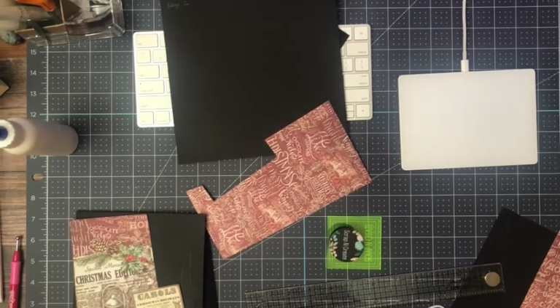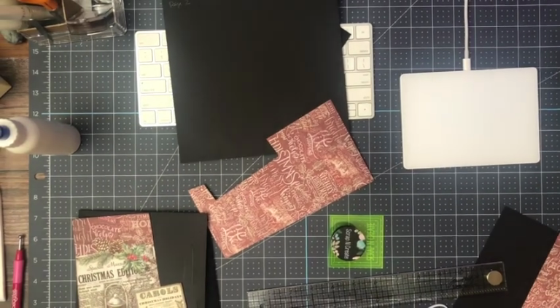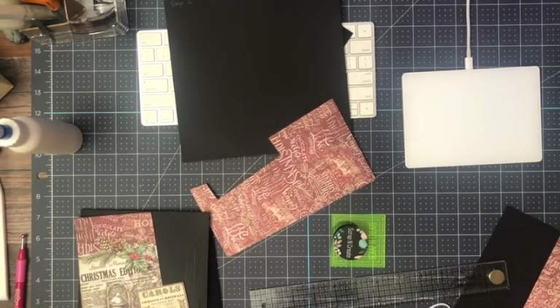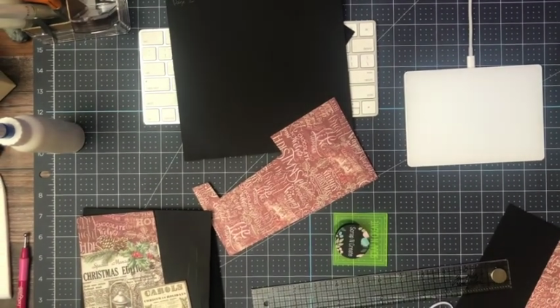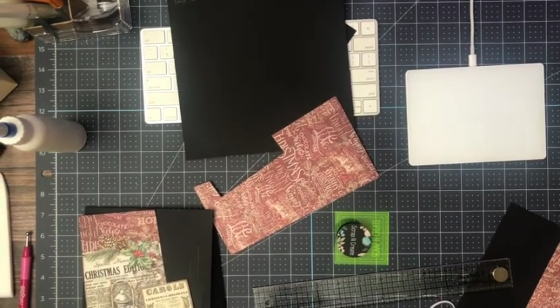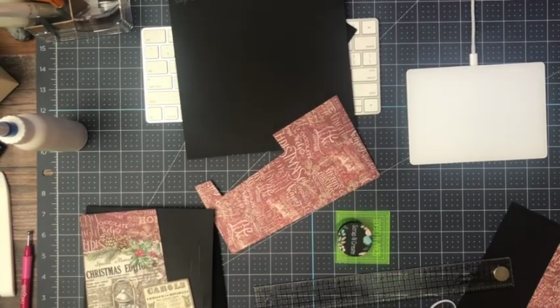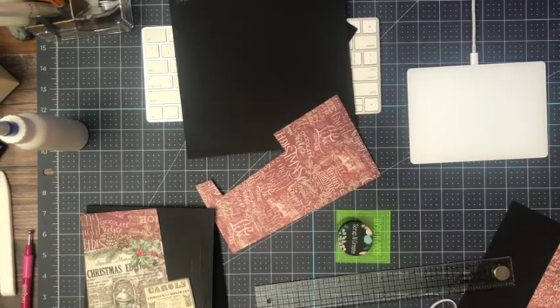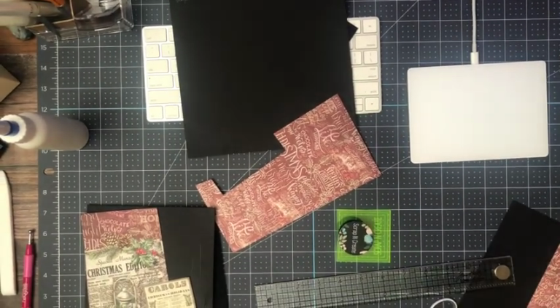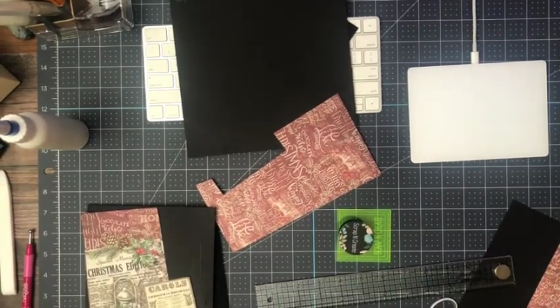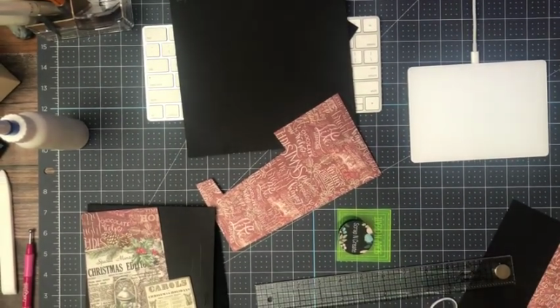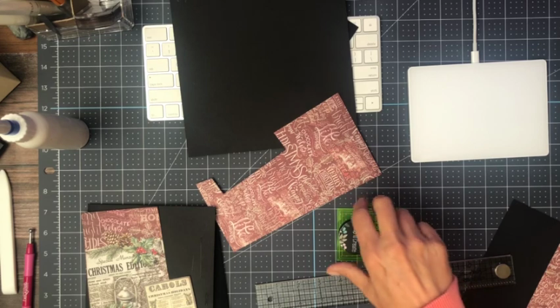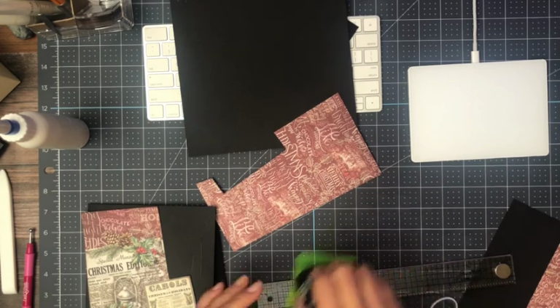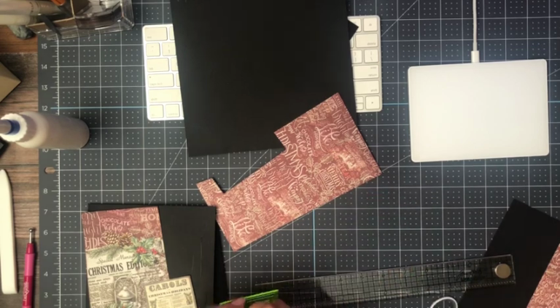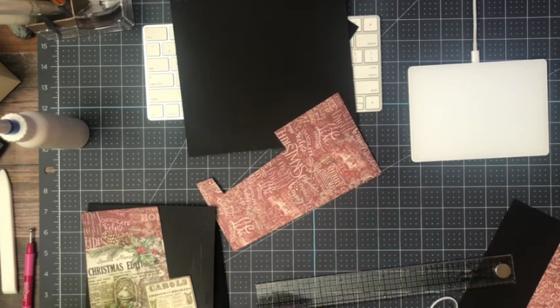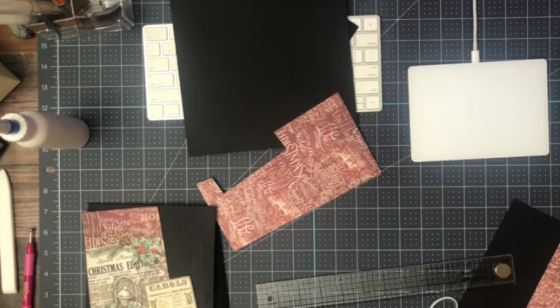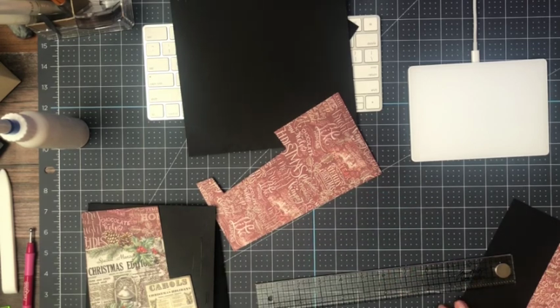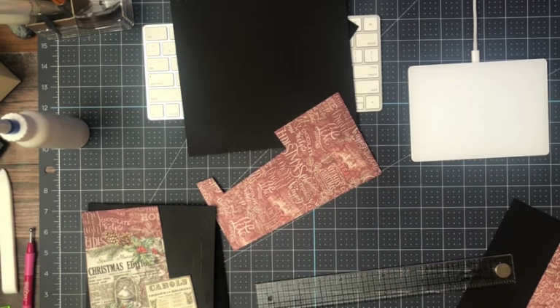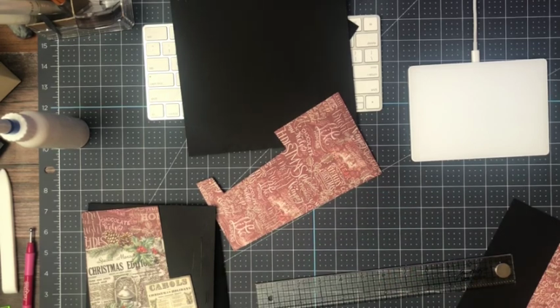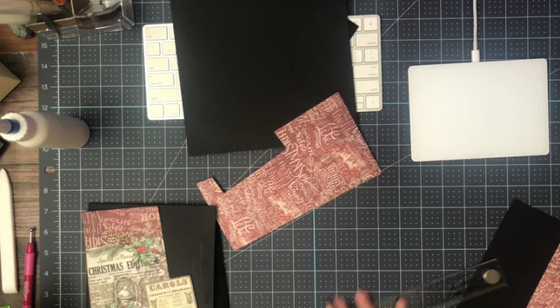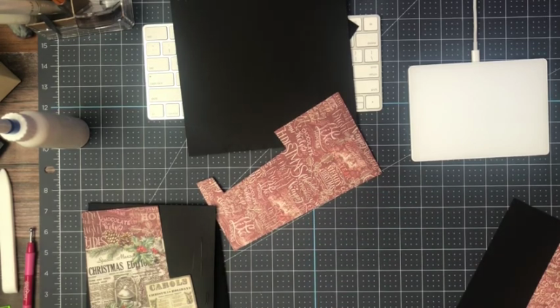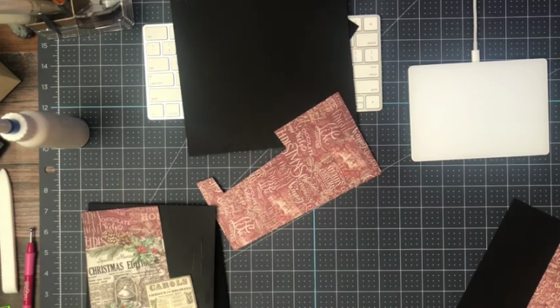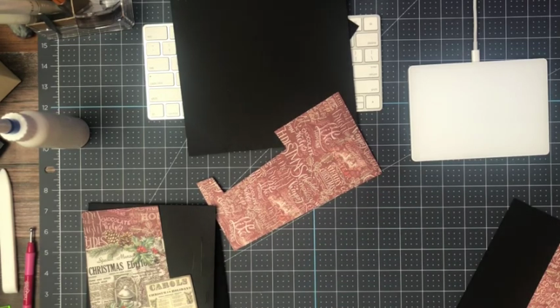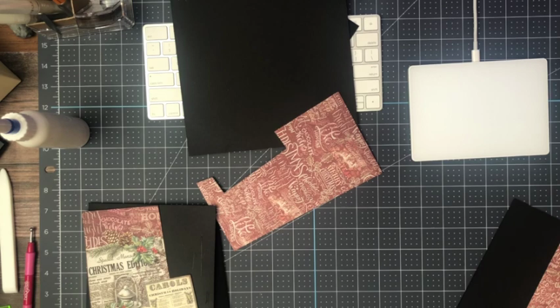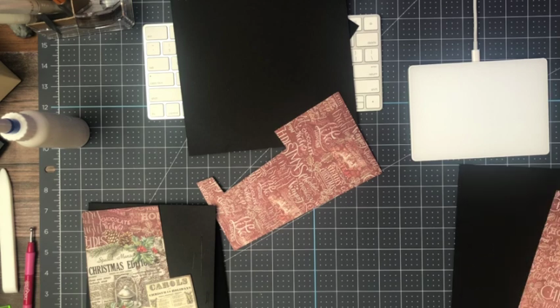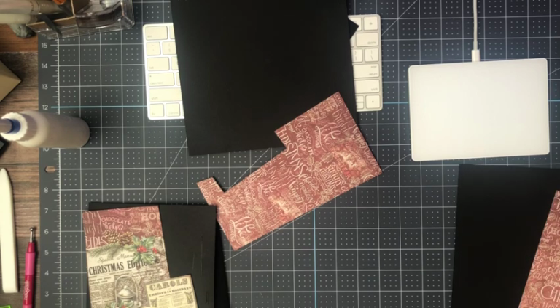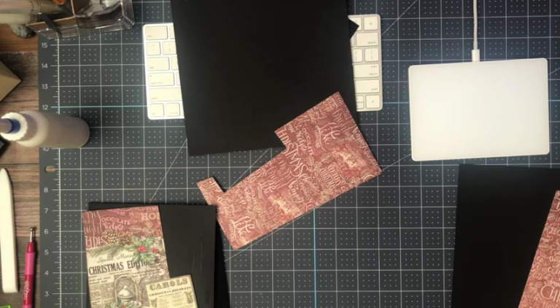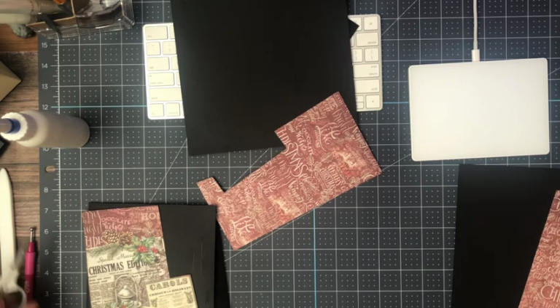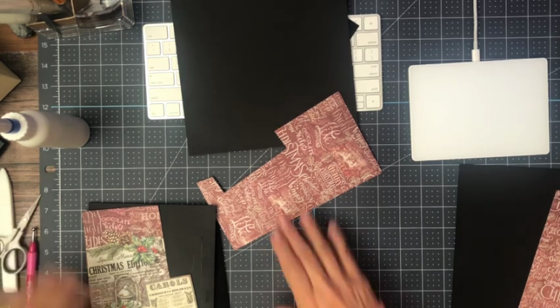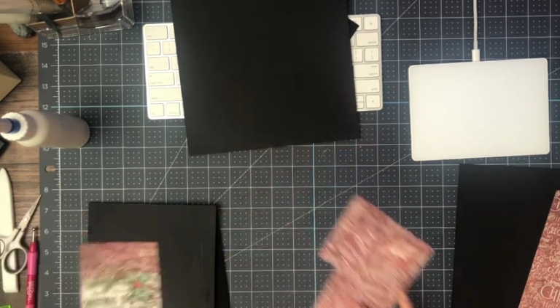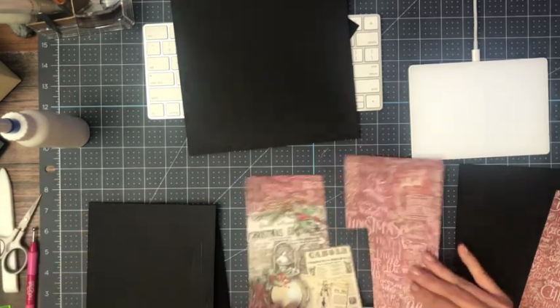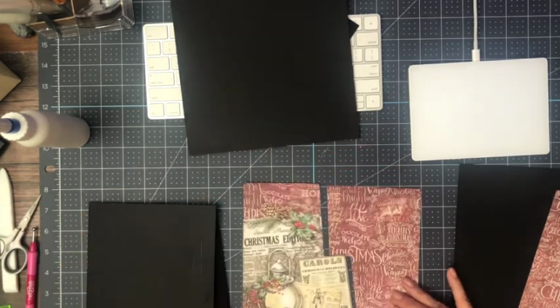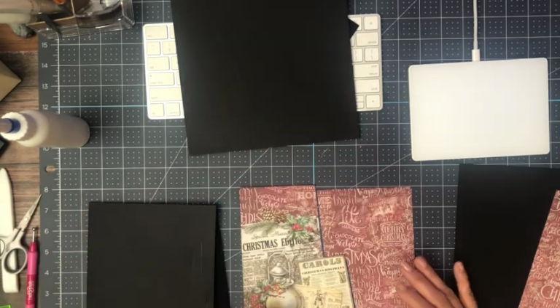Hey everyone, it's Daphne from Scrap and Create and I'm back. We are working on Christmas Vibes, which is a new Chow Bella collection. I'm enjoying this paper collection and I want to share with you what I've done so far.